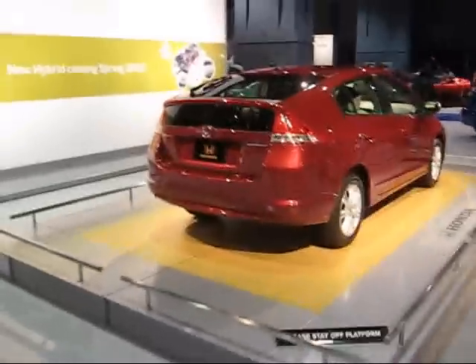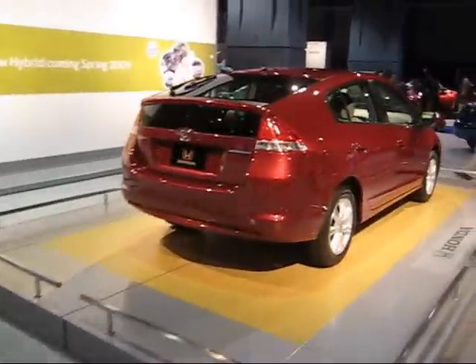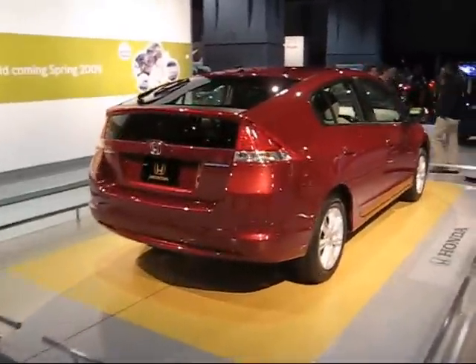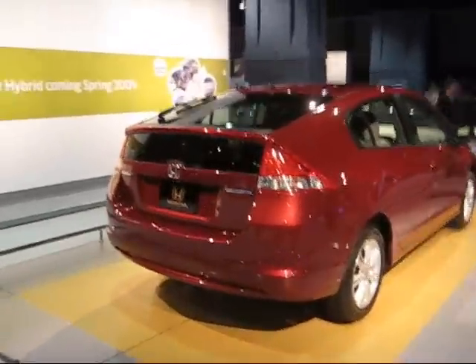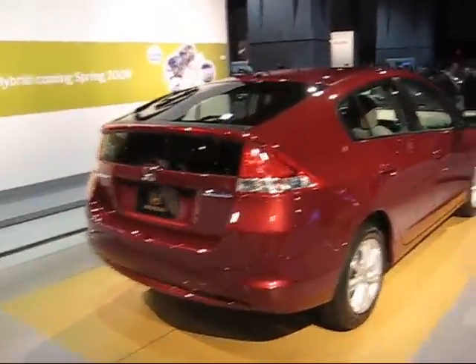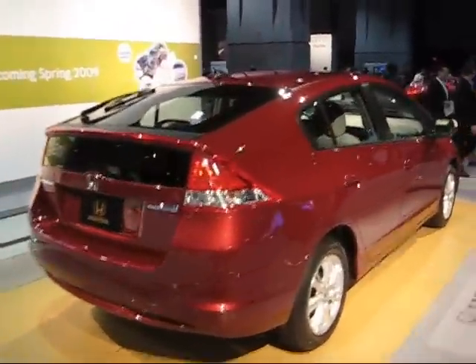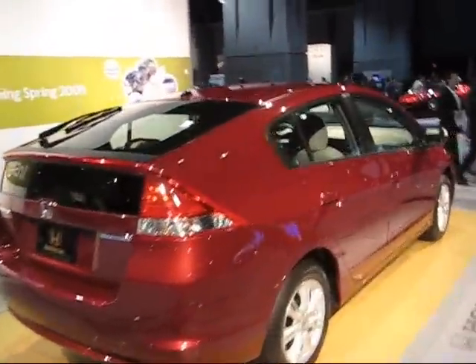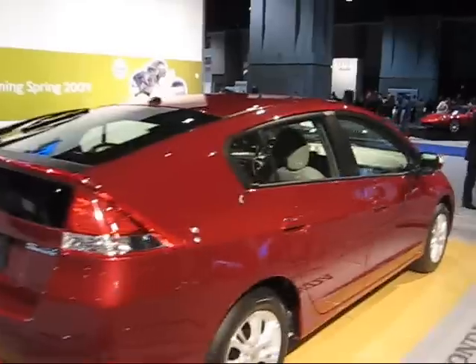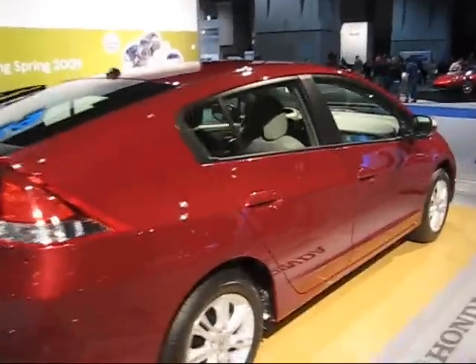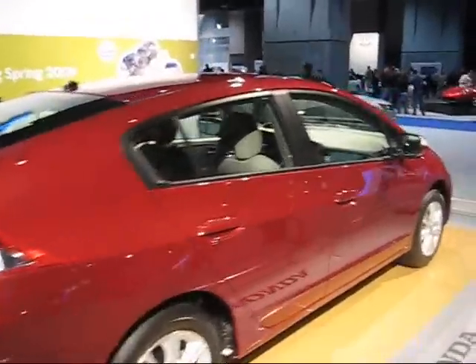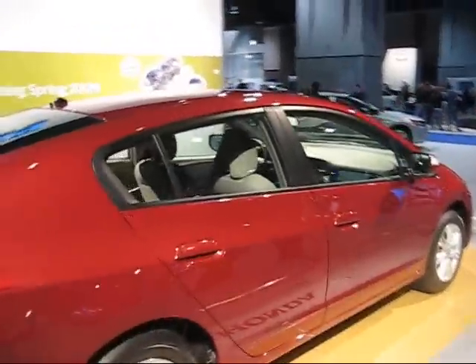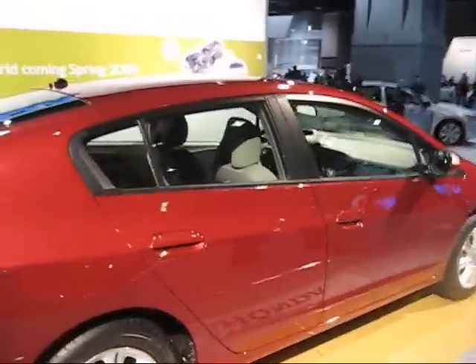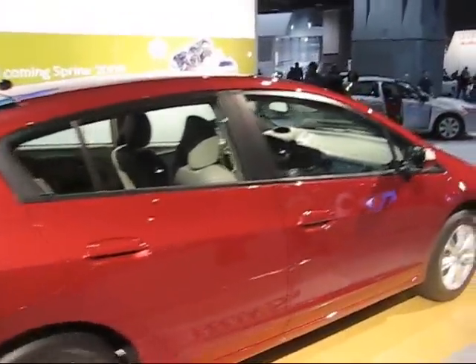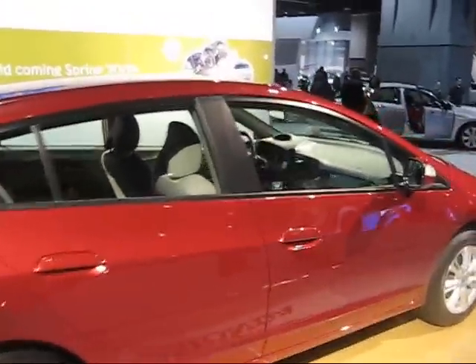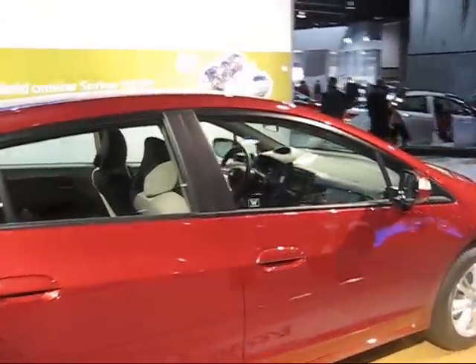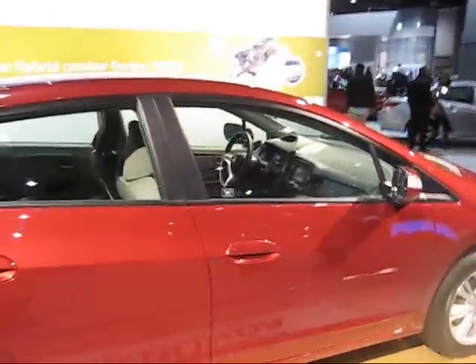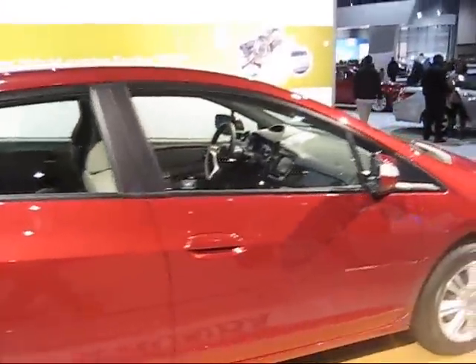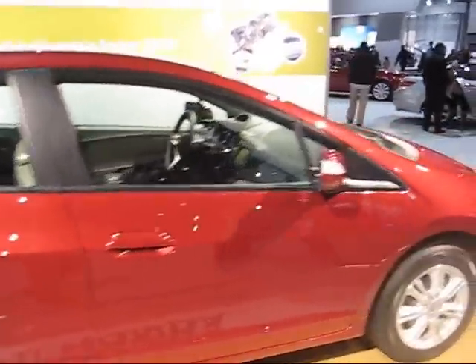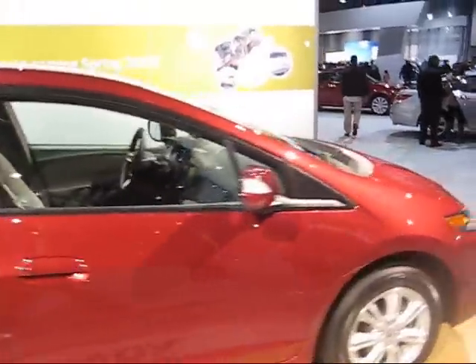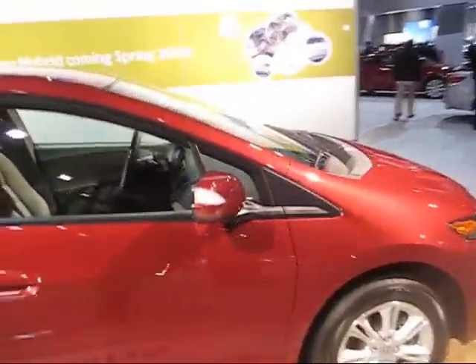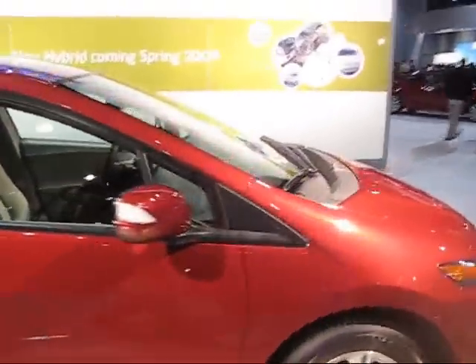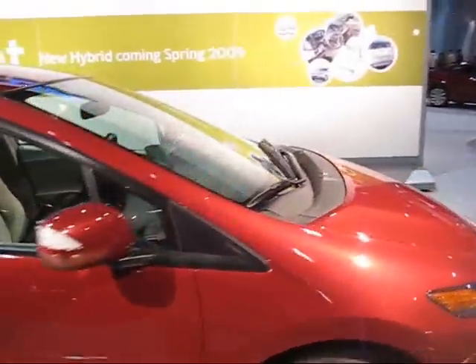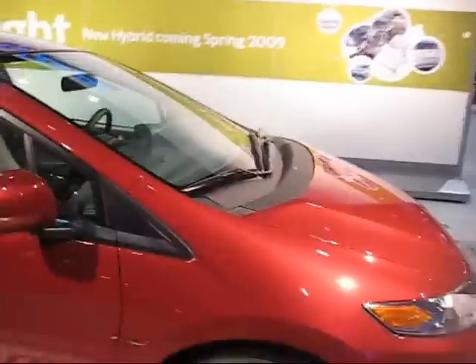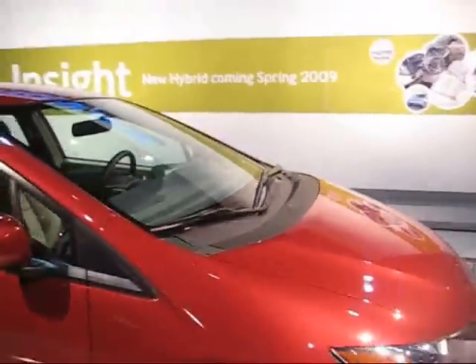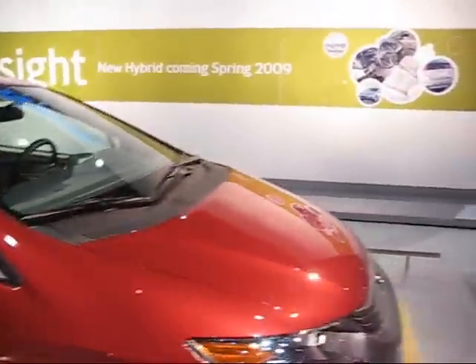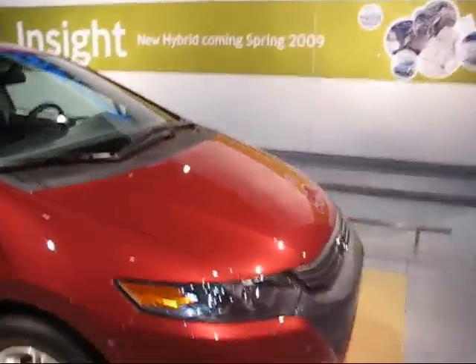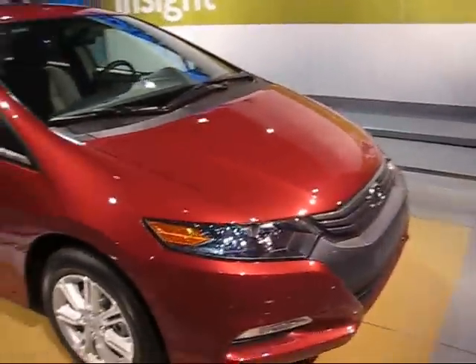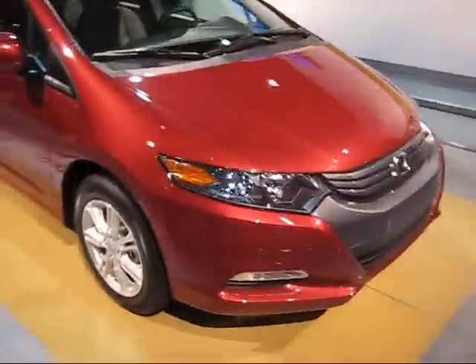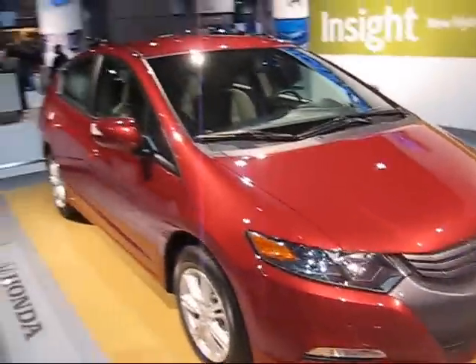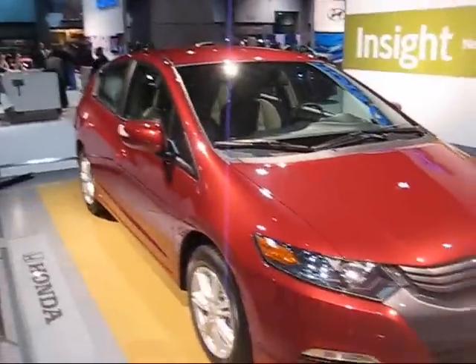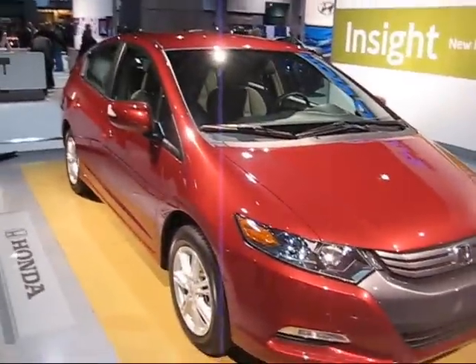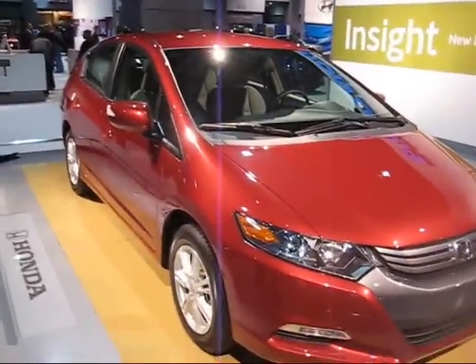This is the Honda Insight. And it appears to me that they decided that the Toyota had a really good design with the Prius and wanted to copy it. Look at this — it looks just like a little Prius. How funny that they would do that.